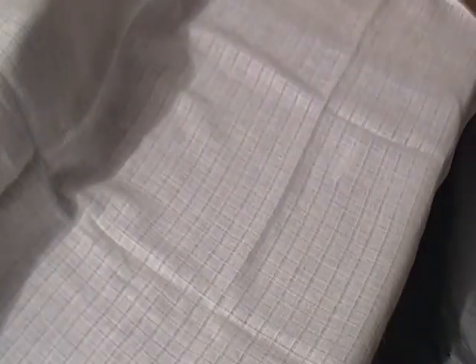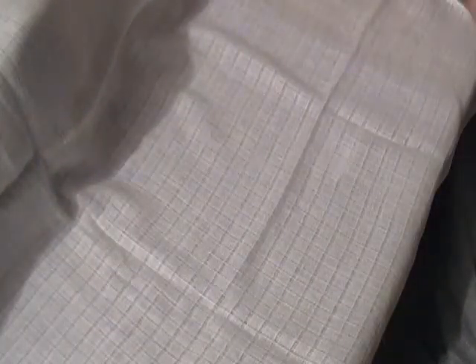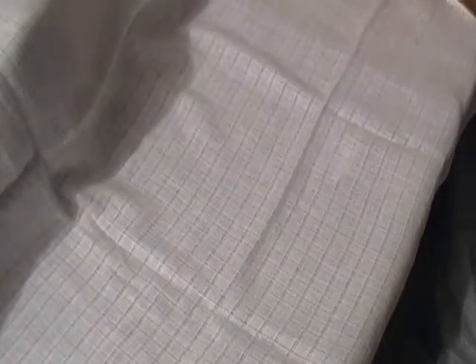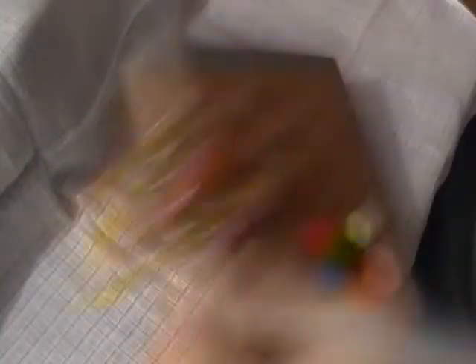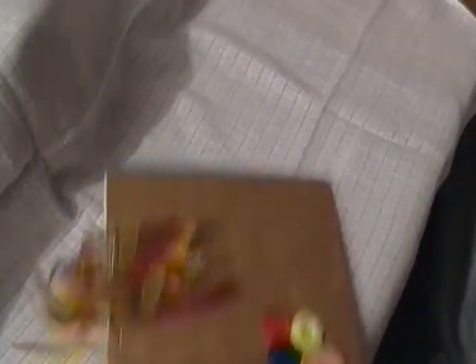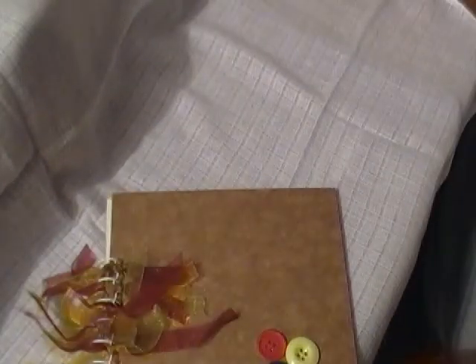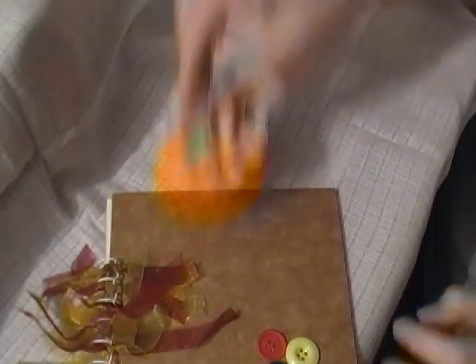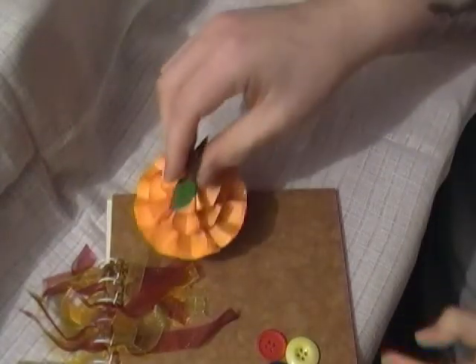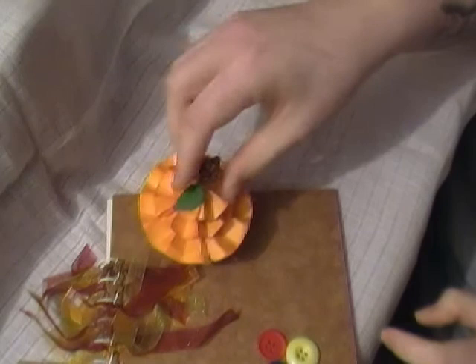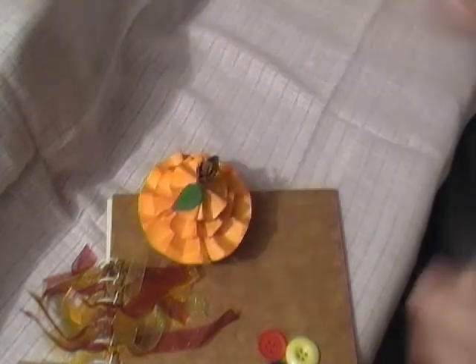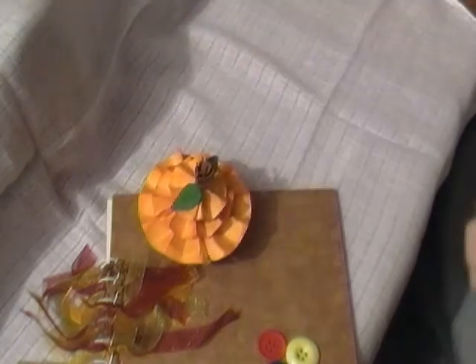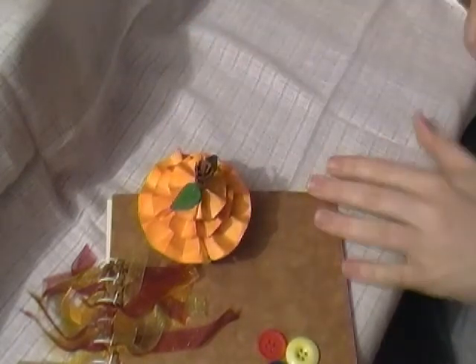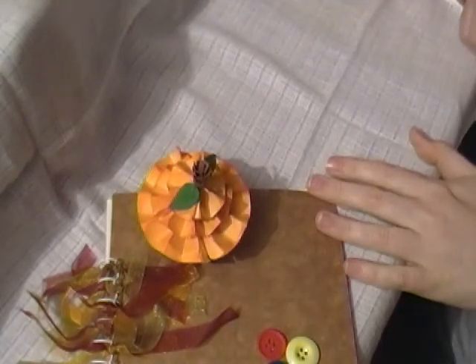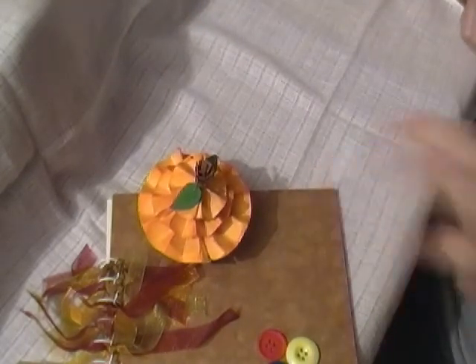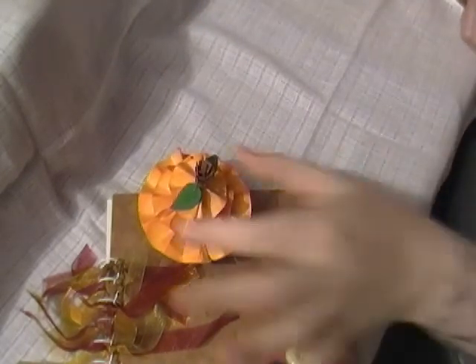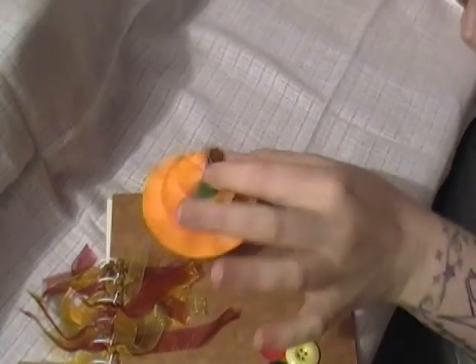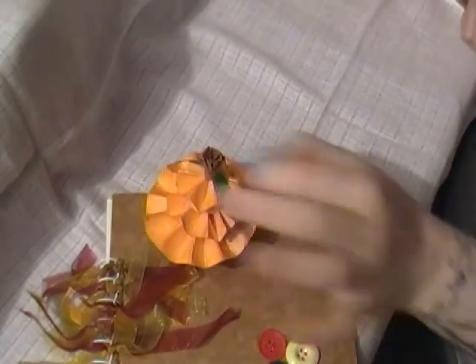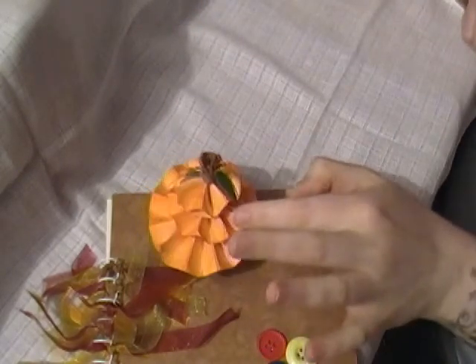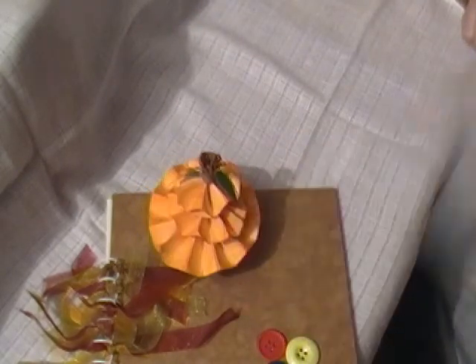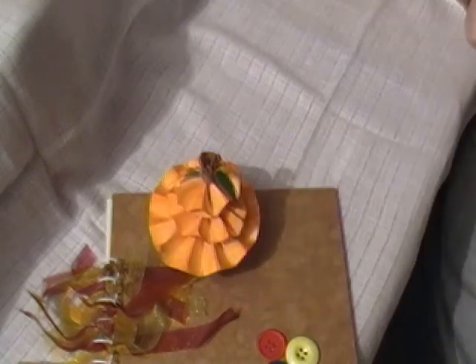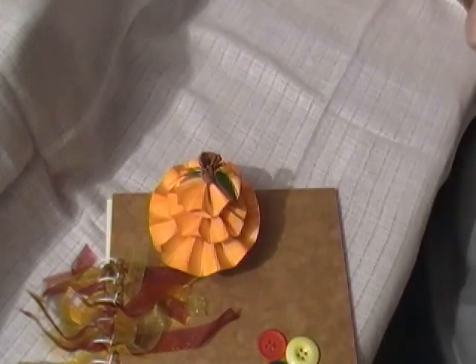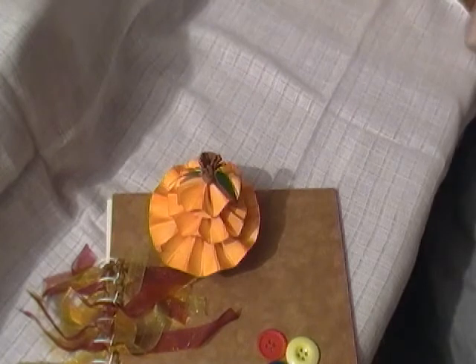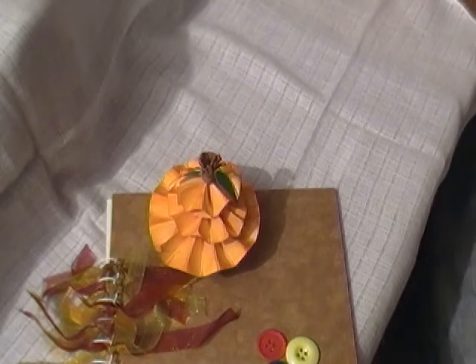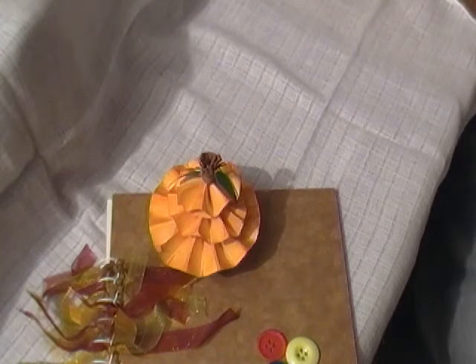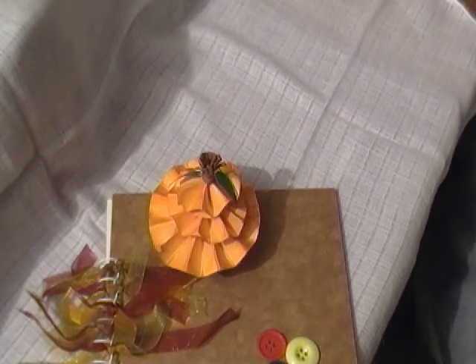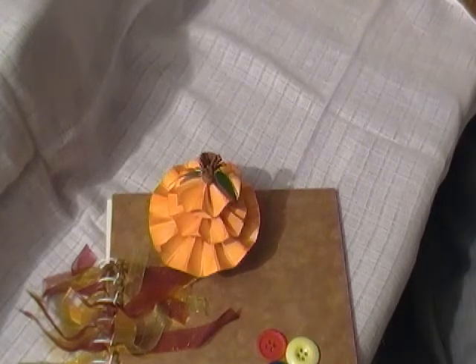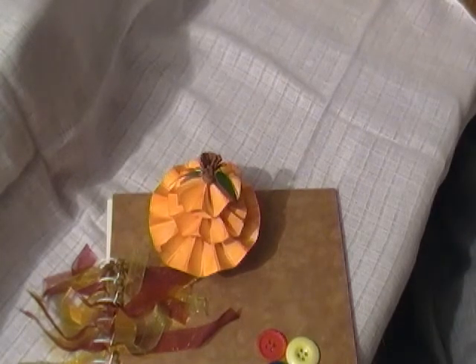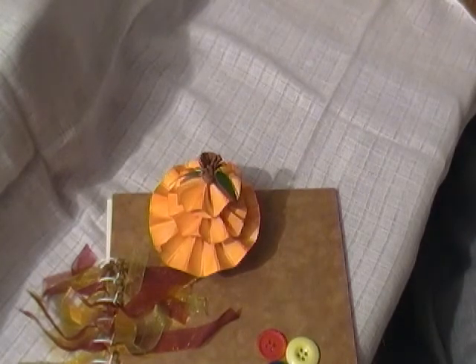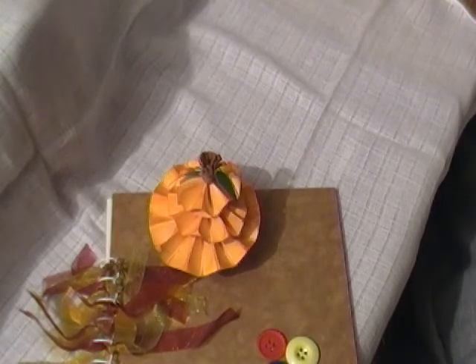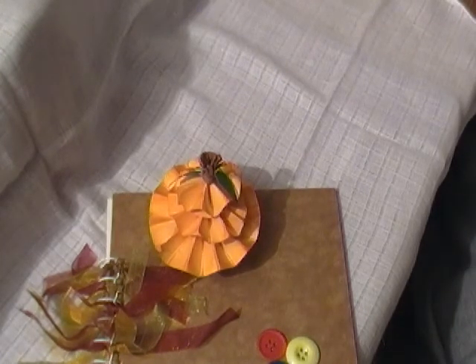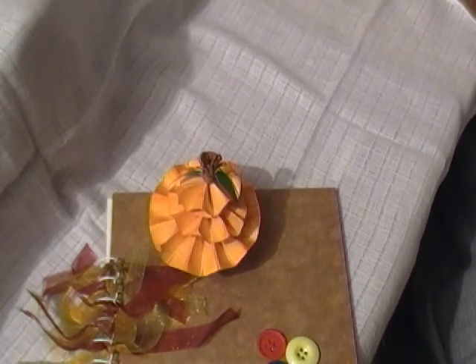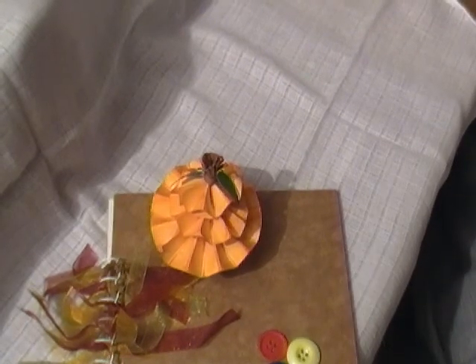So that's my Halloween rosette pumpkin swap. I'll be back again soon as I've got another parcel here. Thanks for watching, bye.